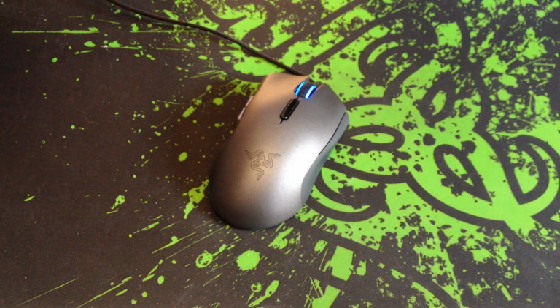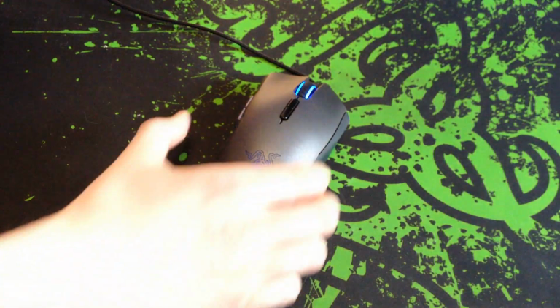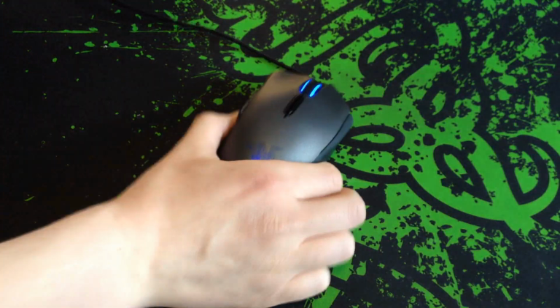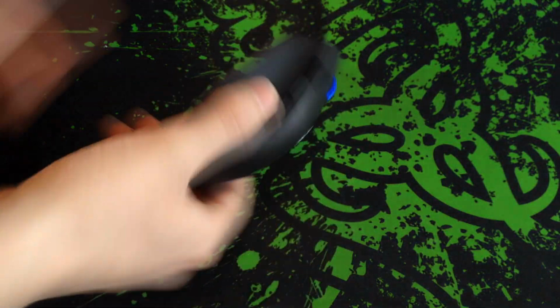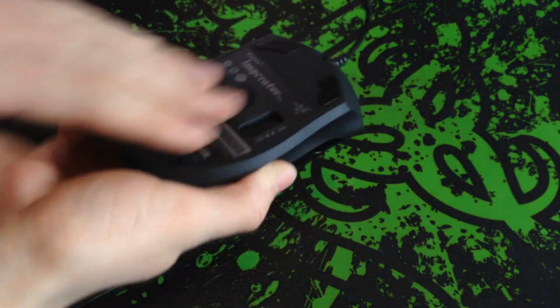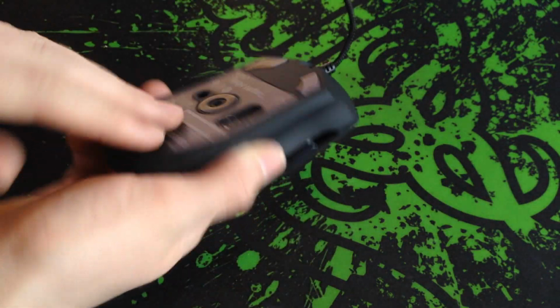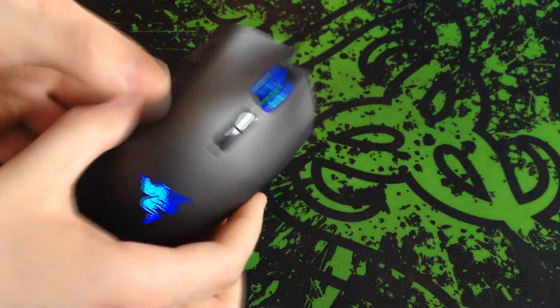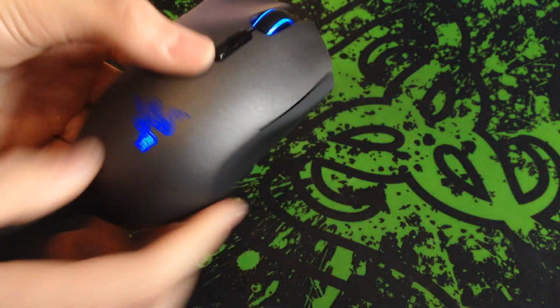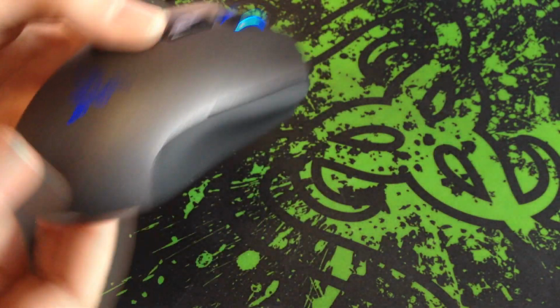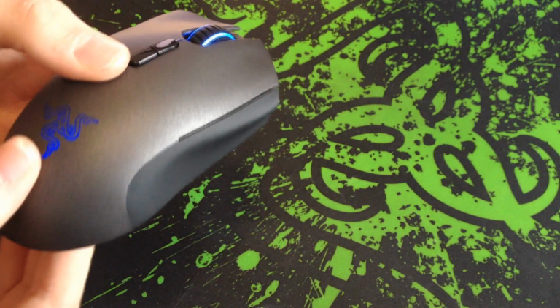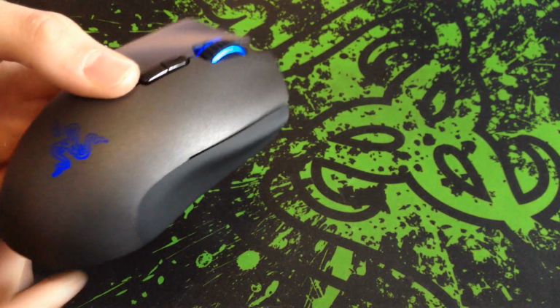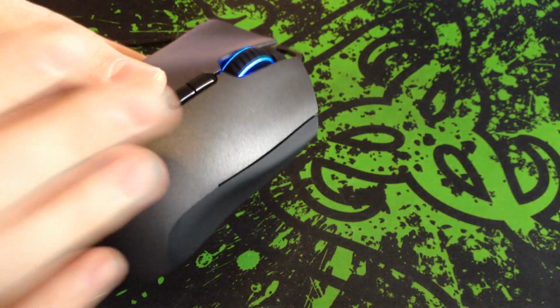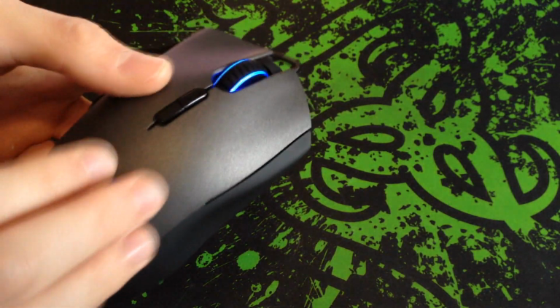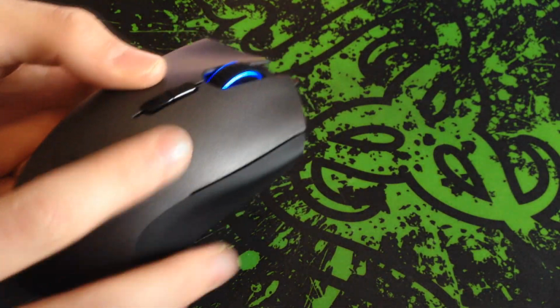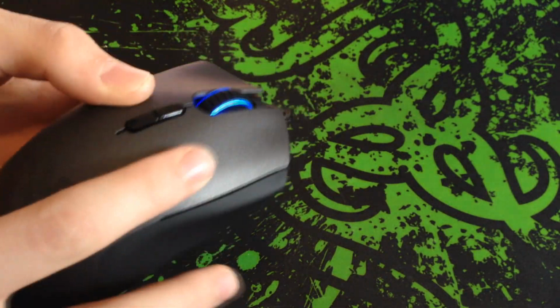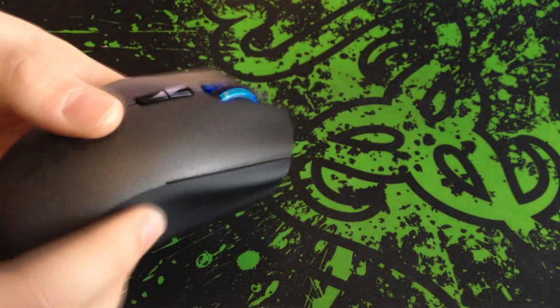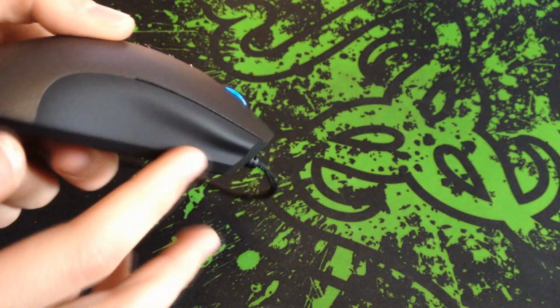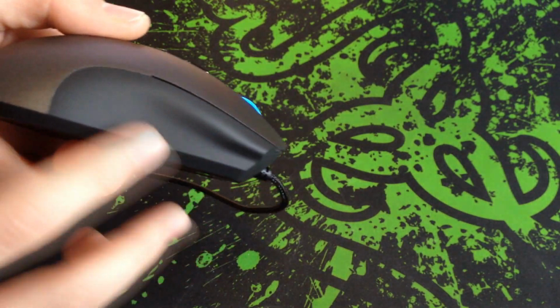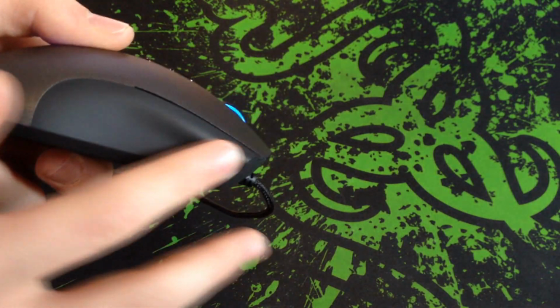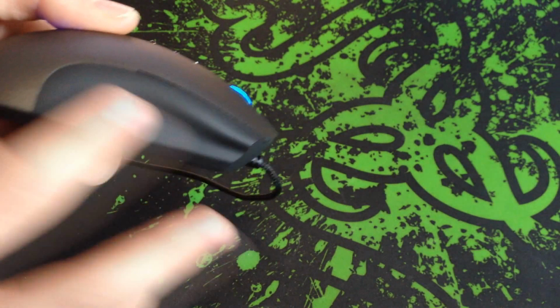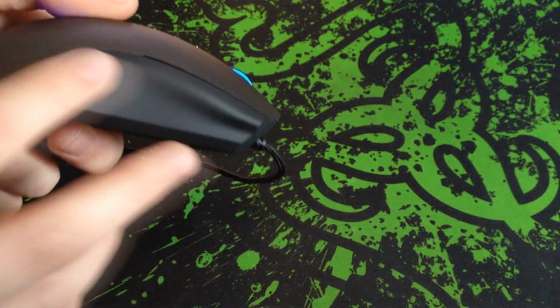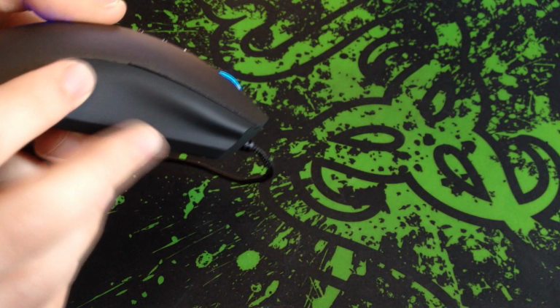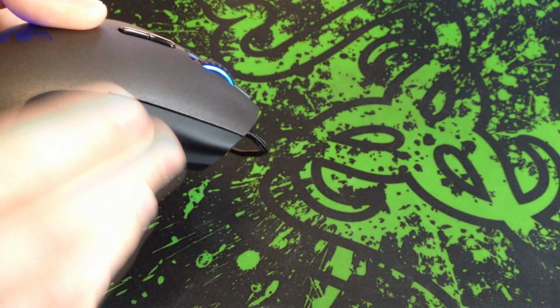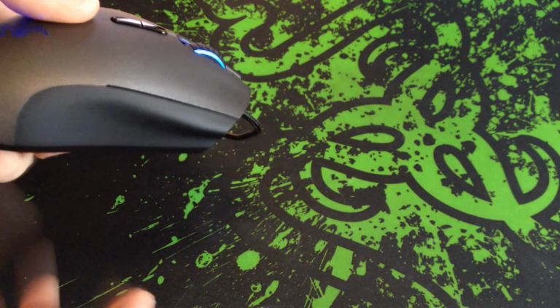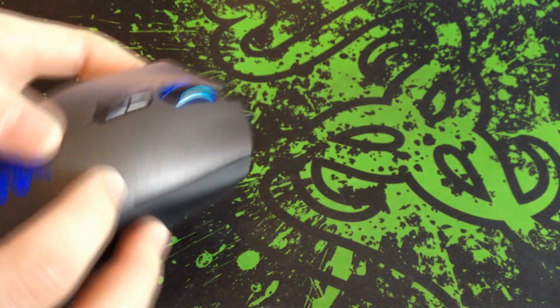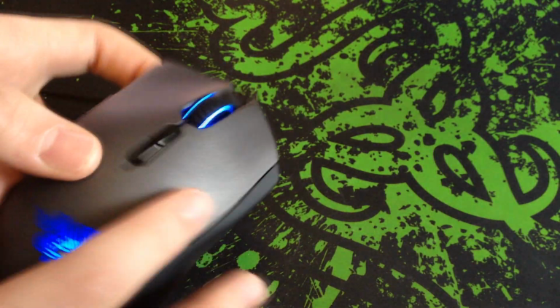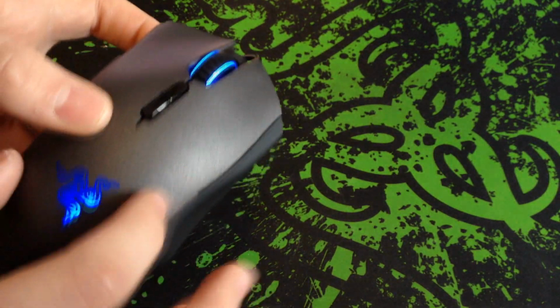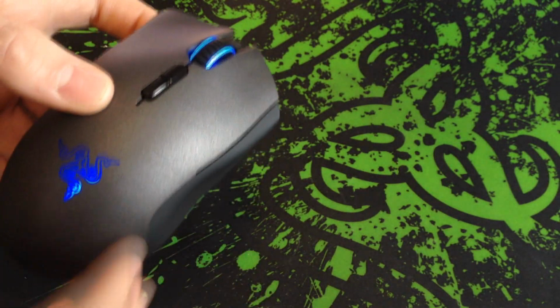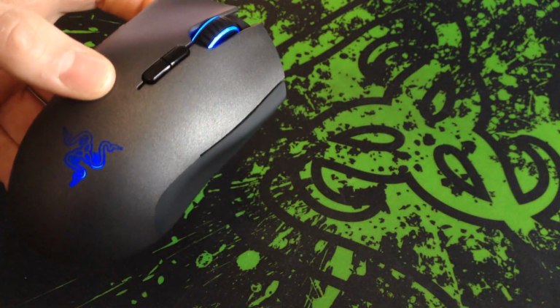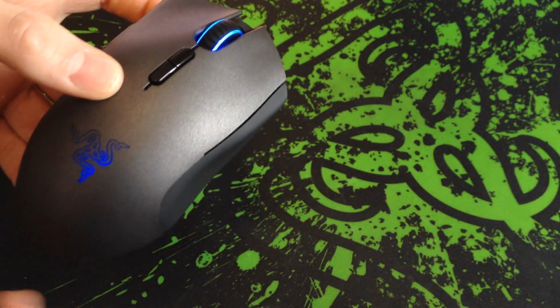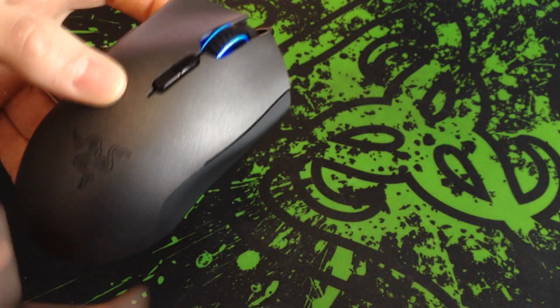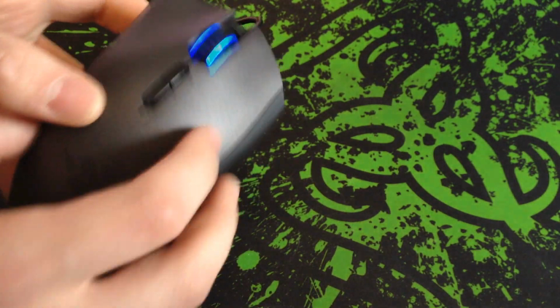The mouse itself is completely made of plastic — there's no metal on here. The top part is a matte plastic and the side is a soft touch sort of plastic; they're slightly different. The matte one is less sticky when you've got a sweaty palm.